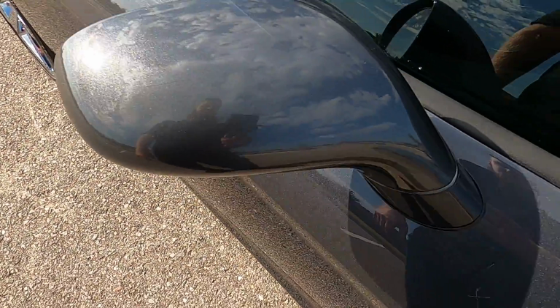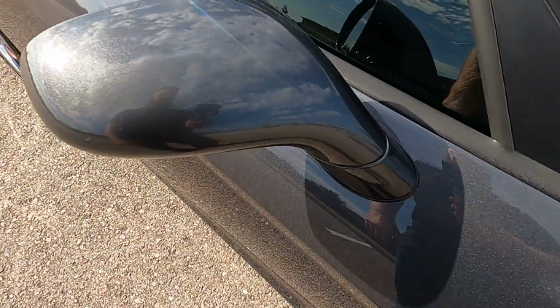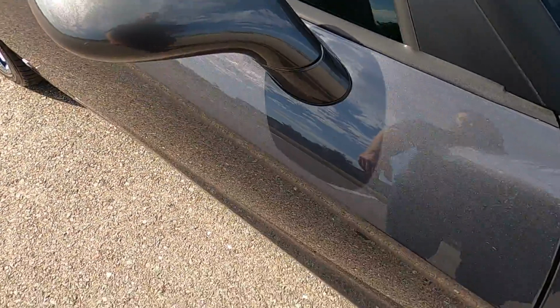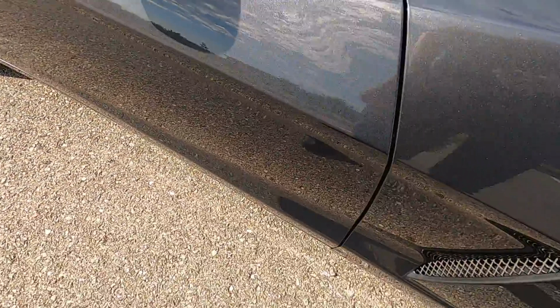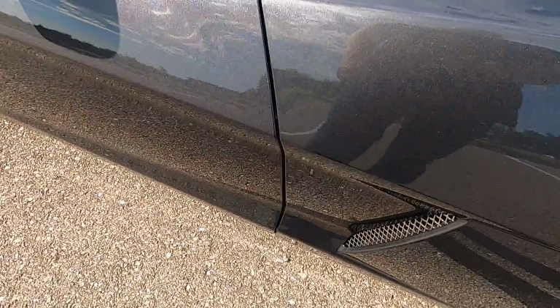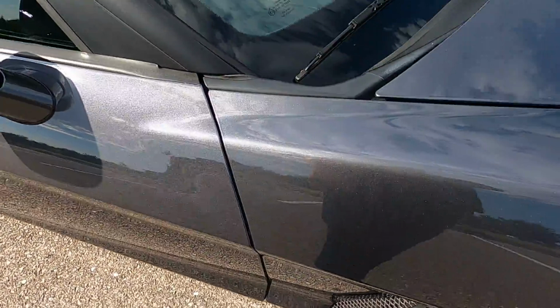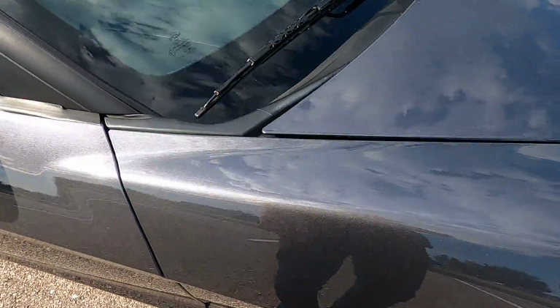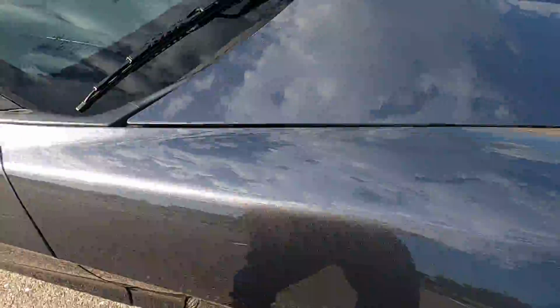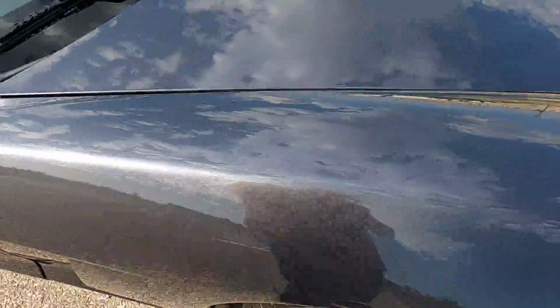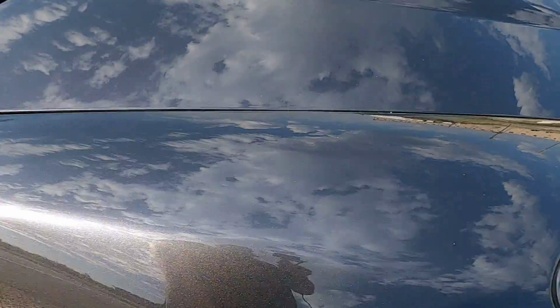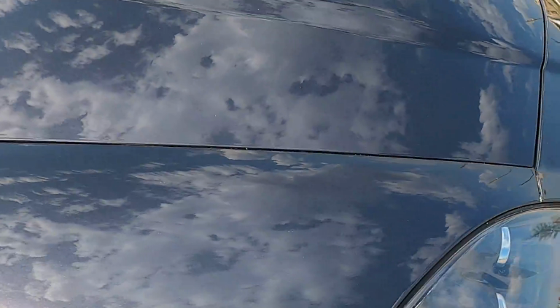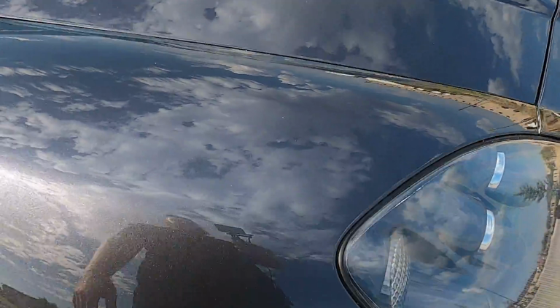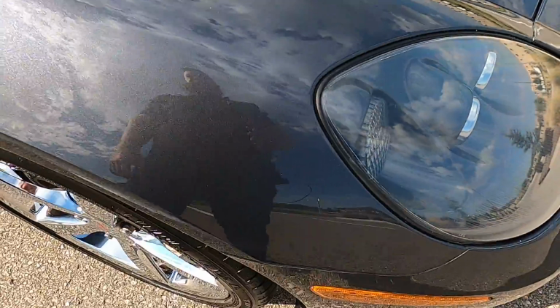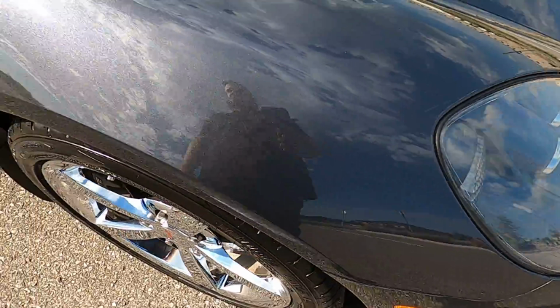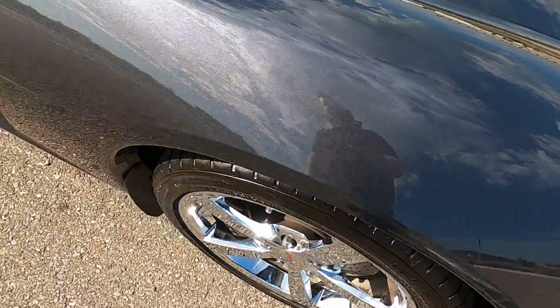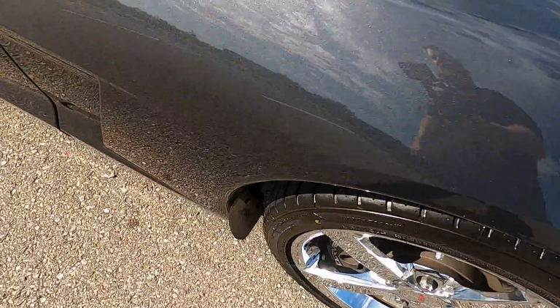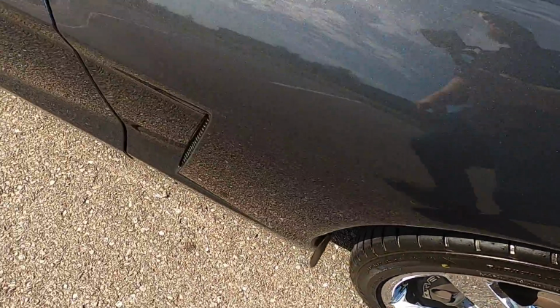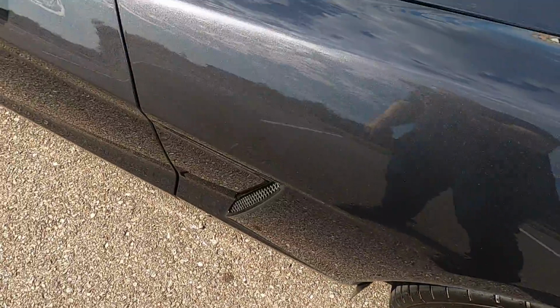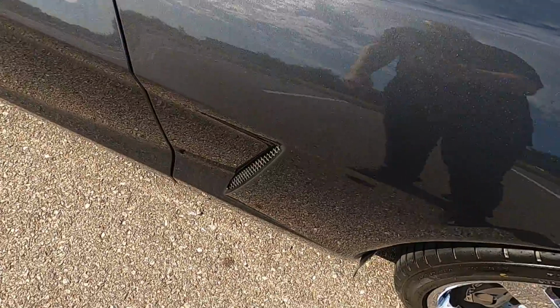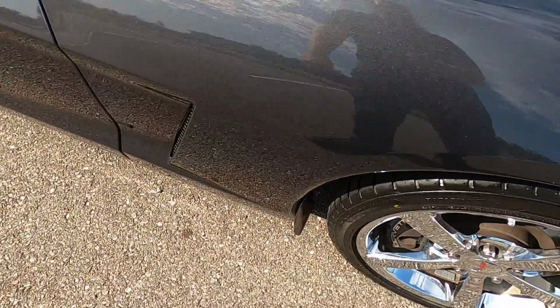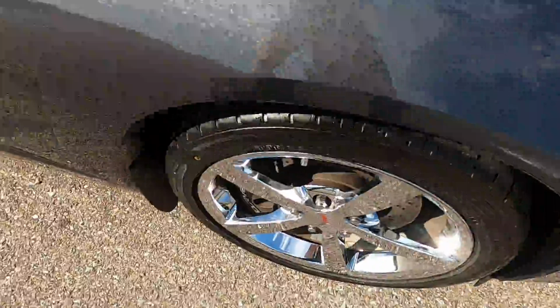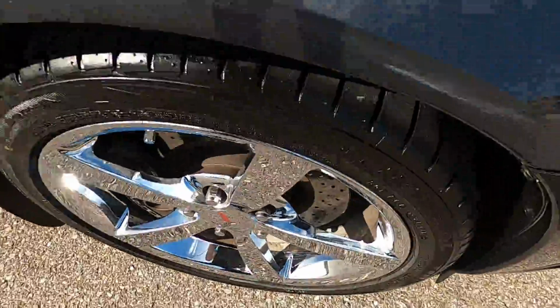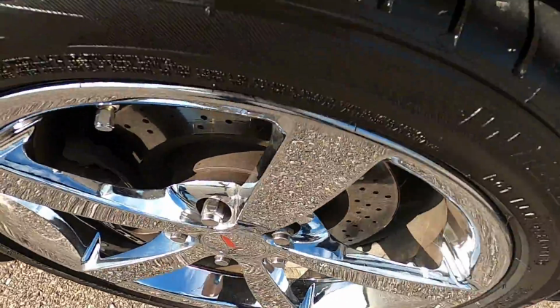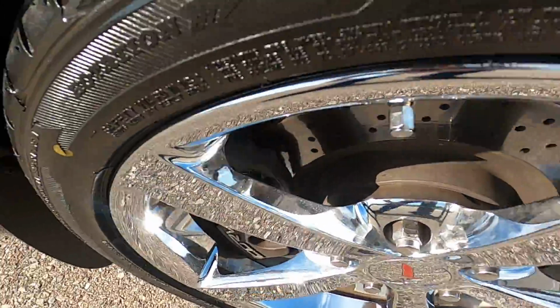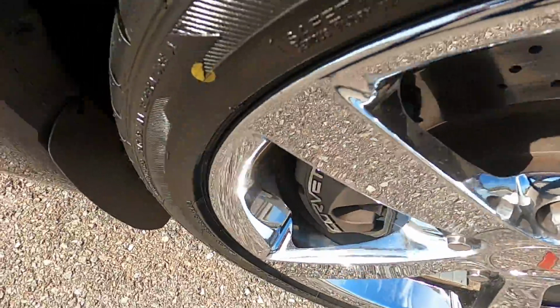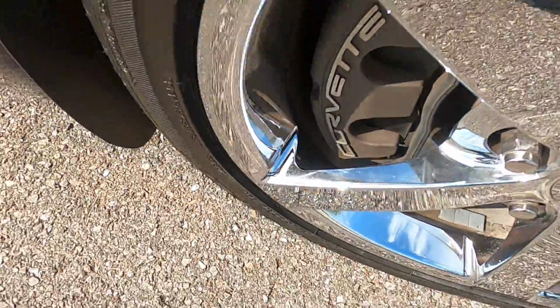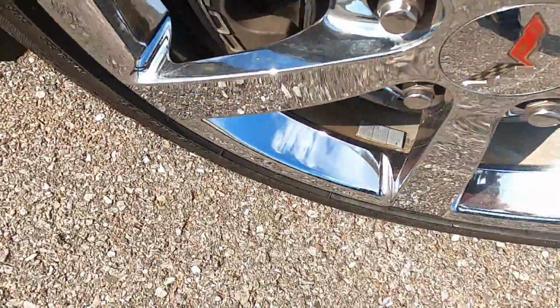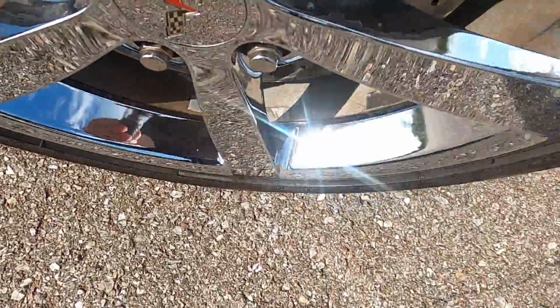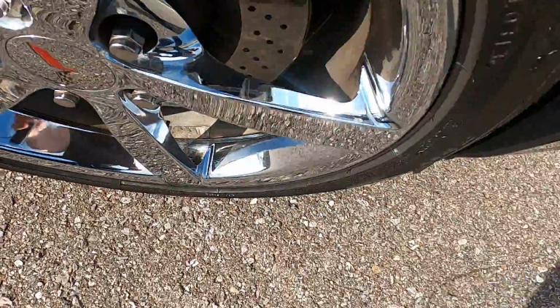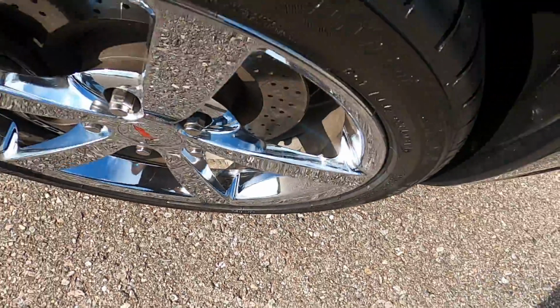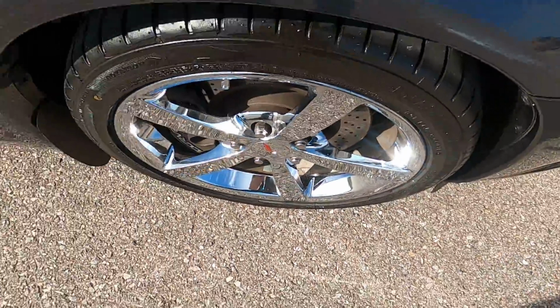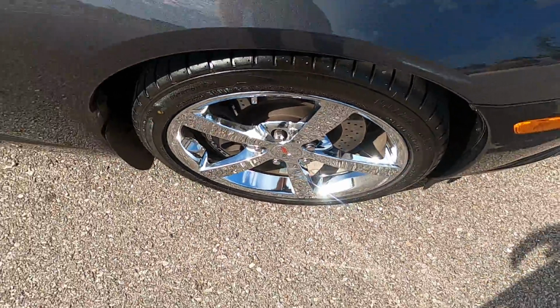The passenger mirror looks great, and the front passenger fender is also in really good shape. The front passenger wheel is flawless, like the other three.